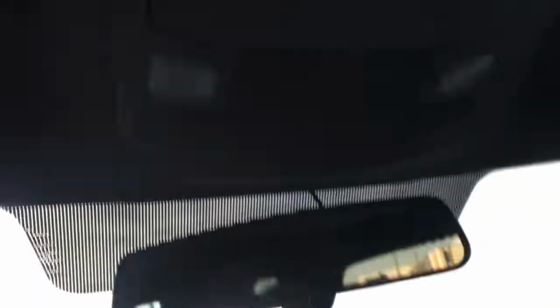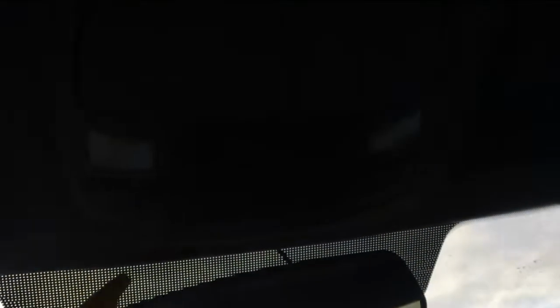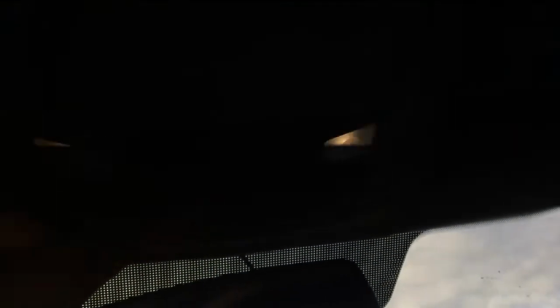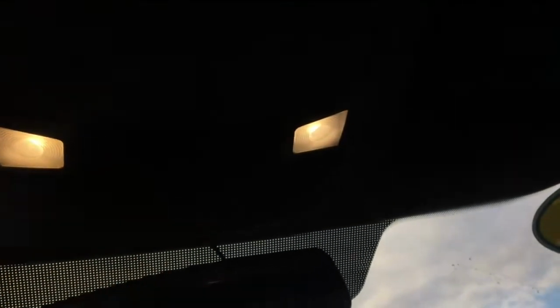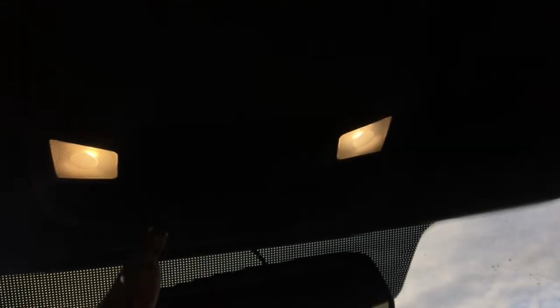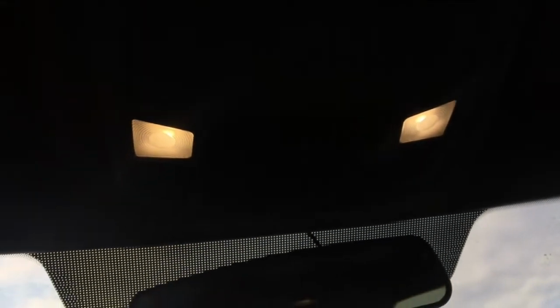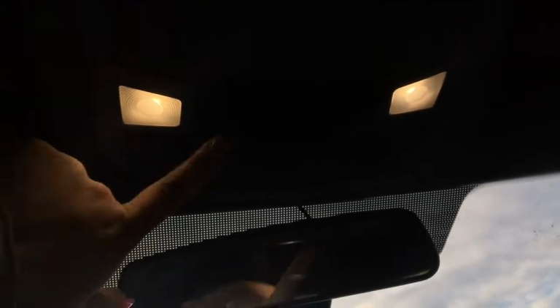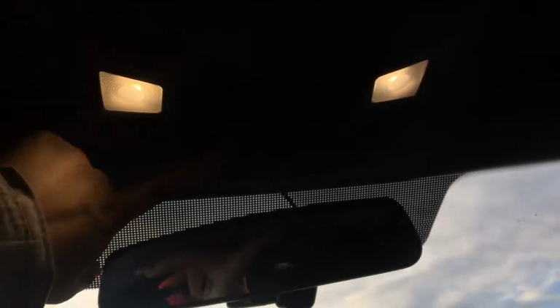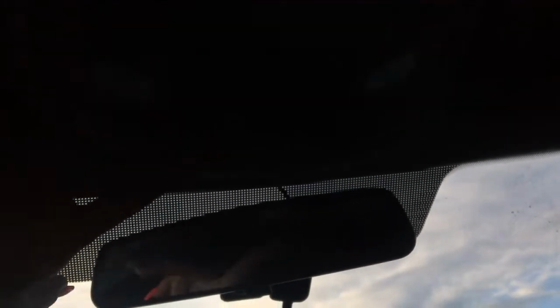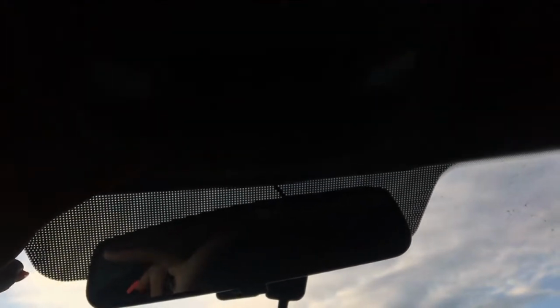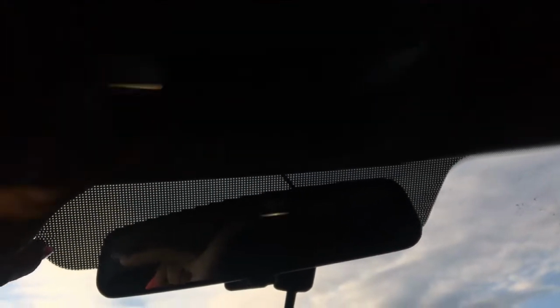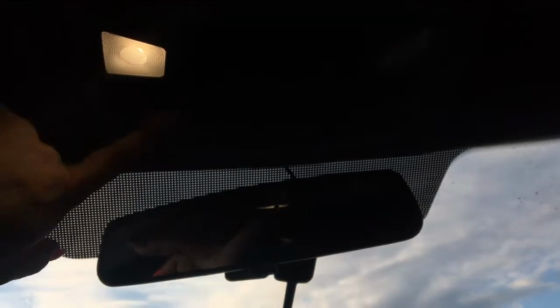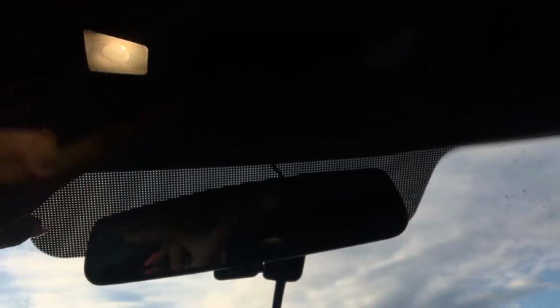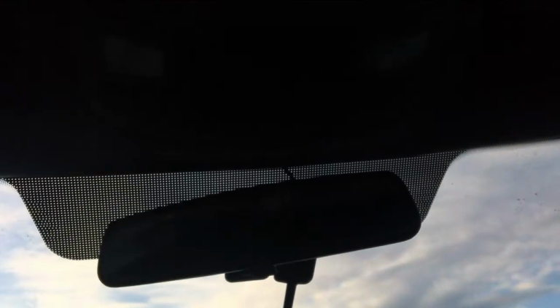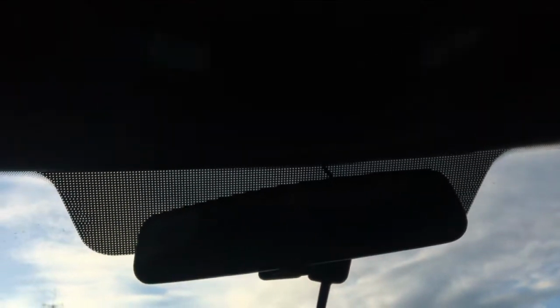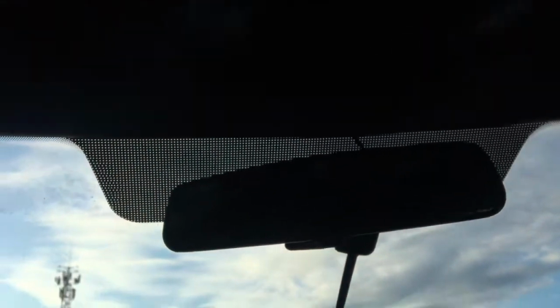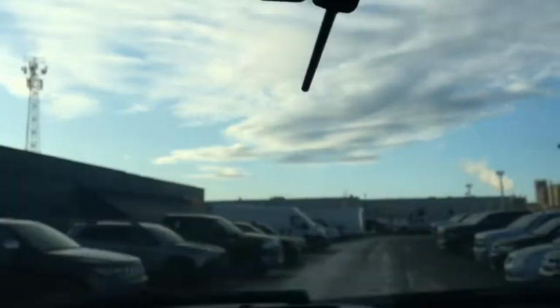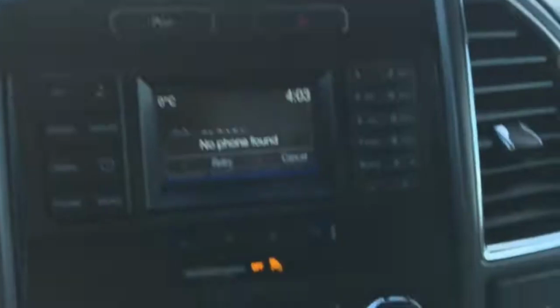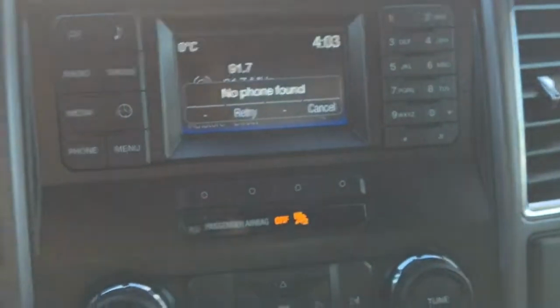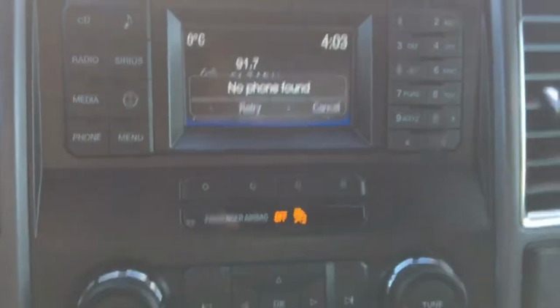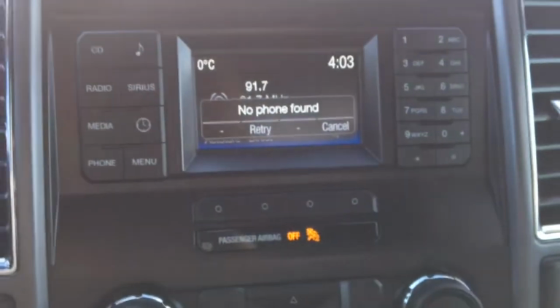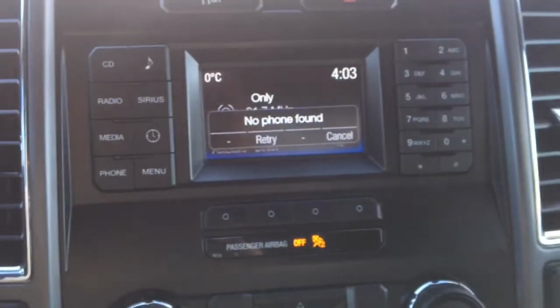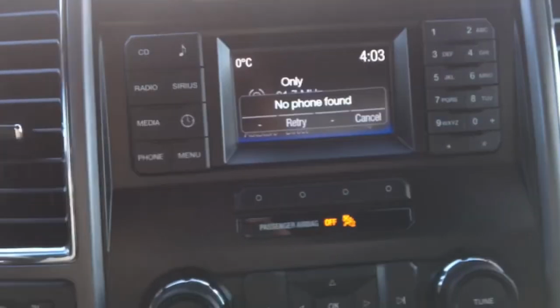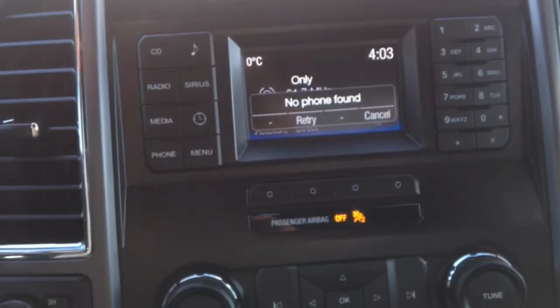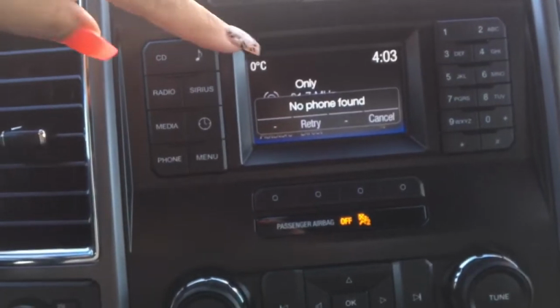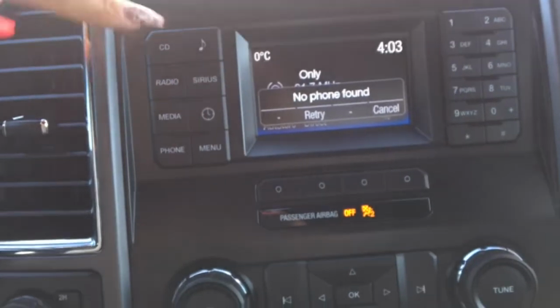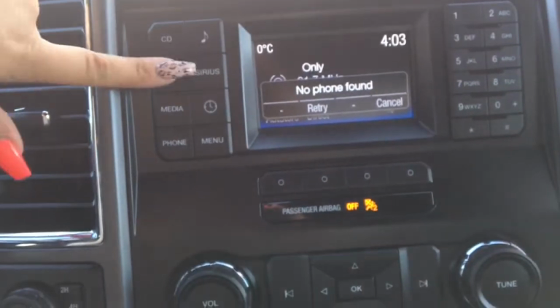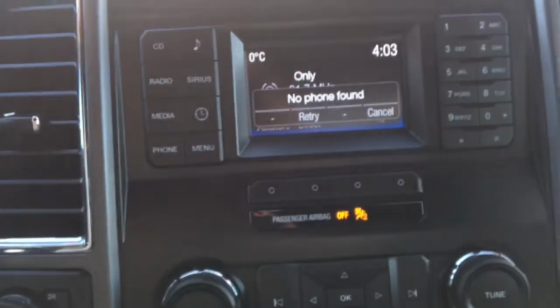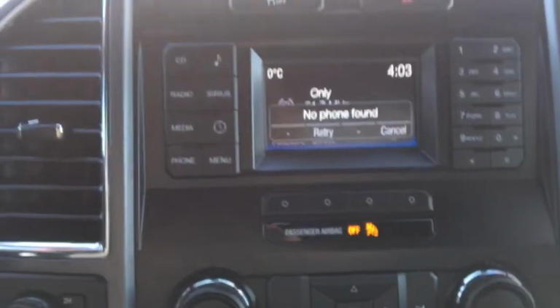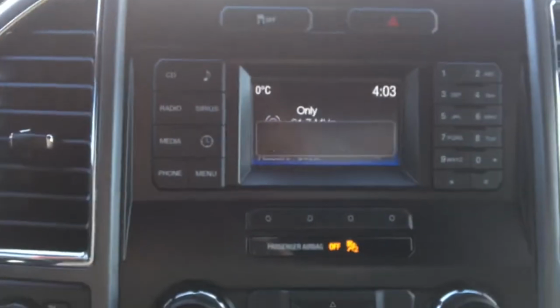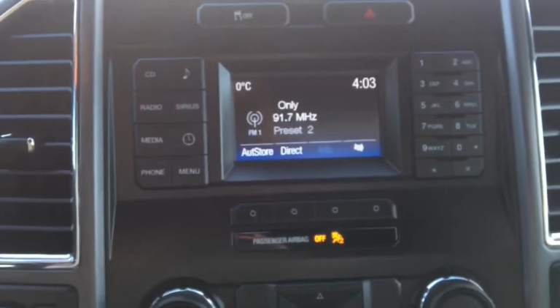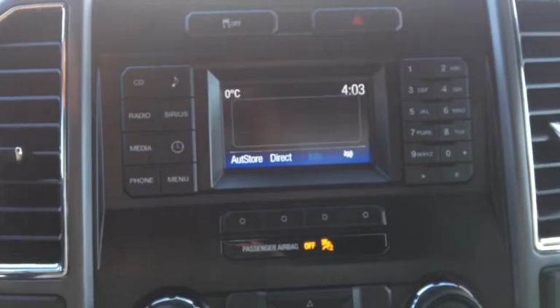Up here we've got the buttons for your reading lamps as well as individual controls for each one. Down here we've got your audio center that comes with AM, FM, and Sirius radio.